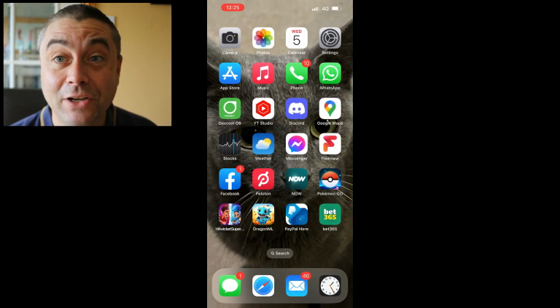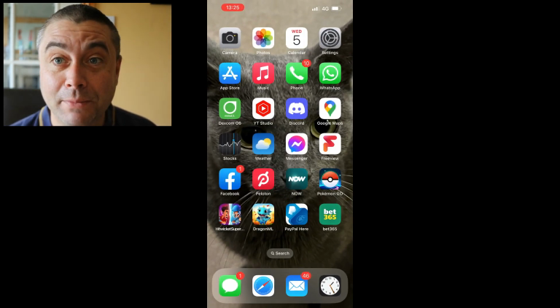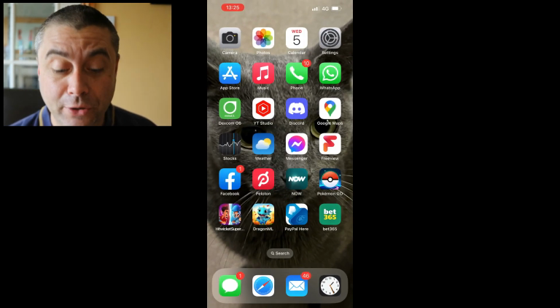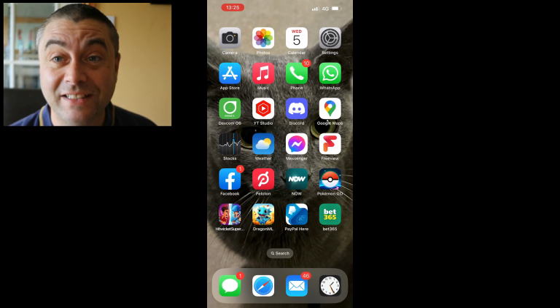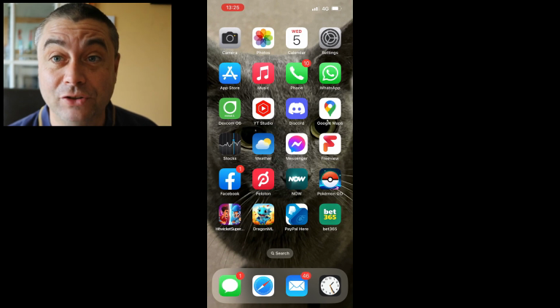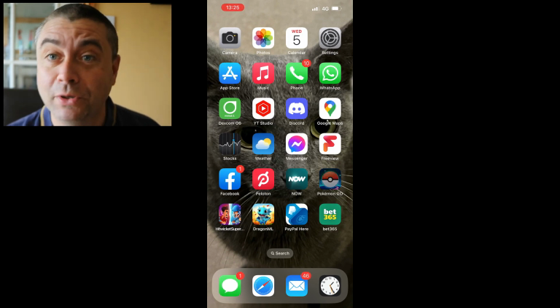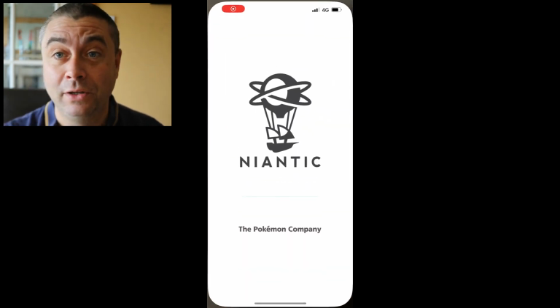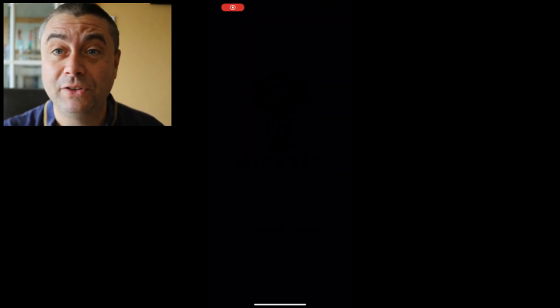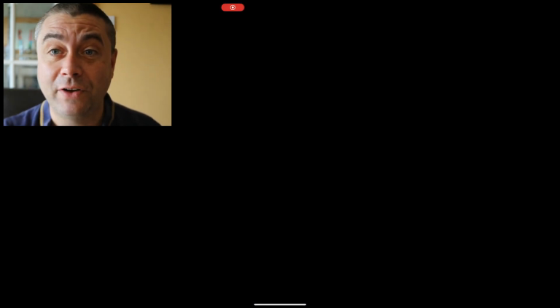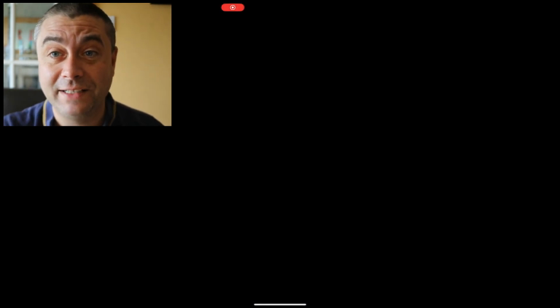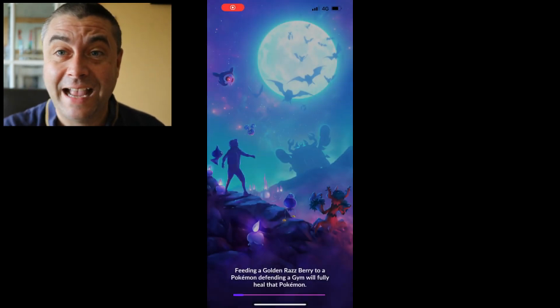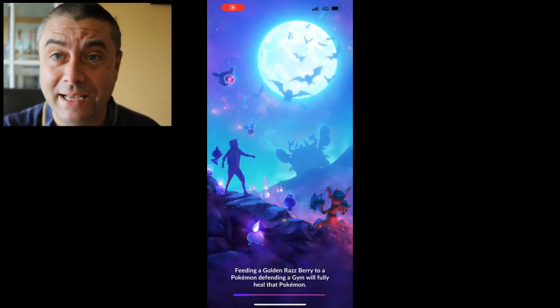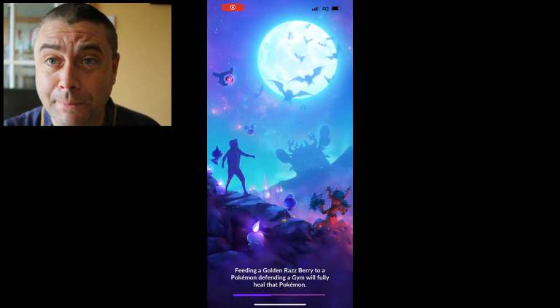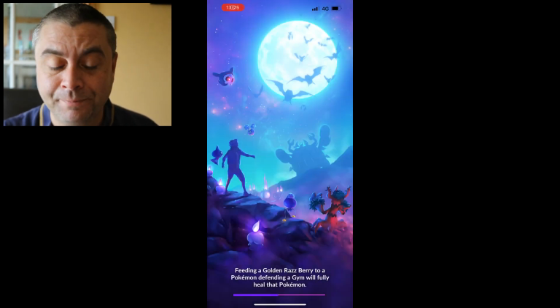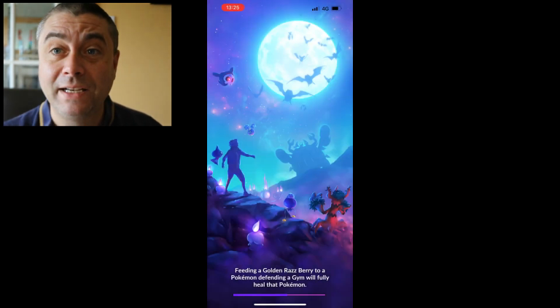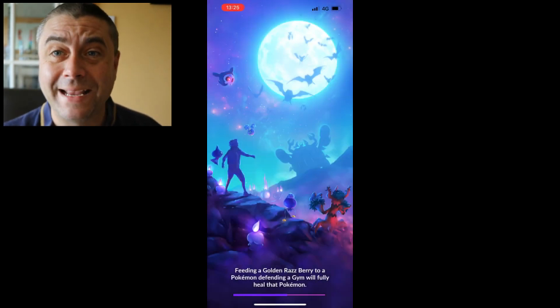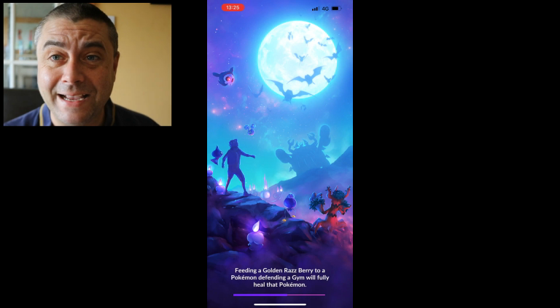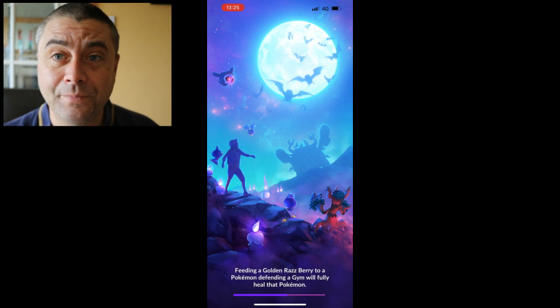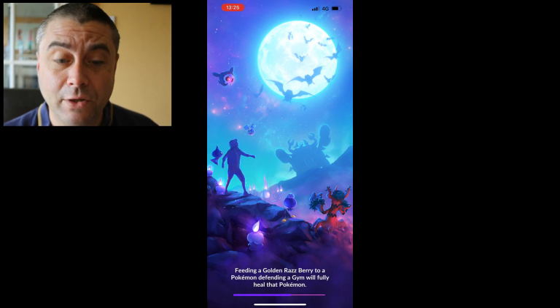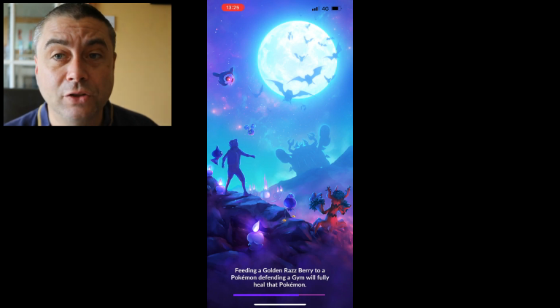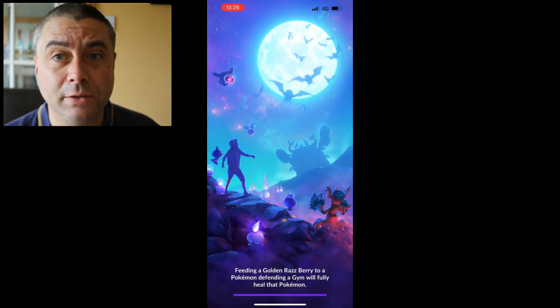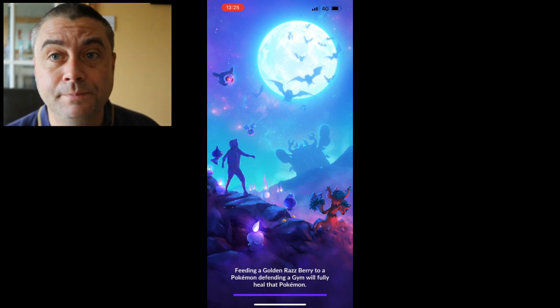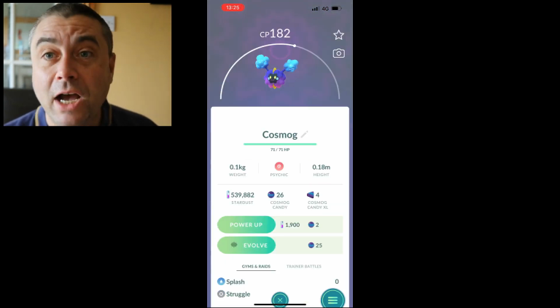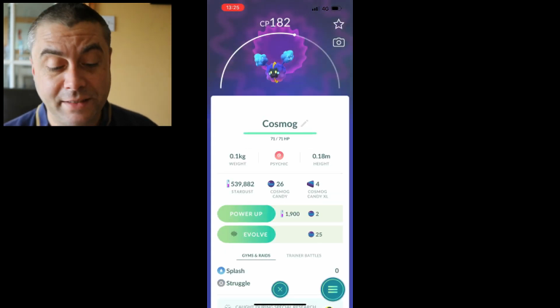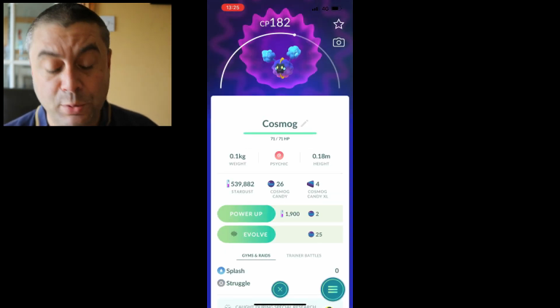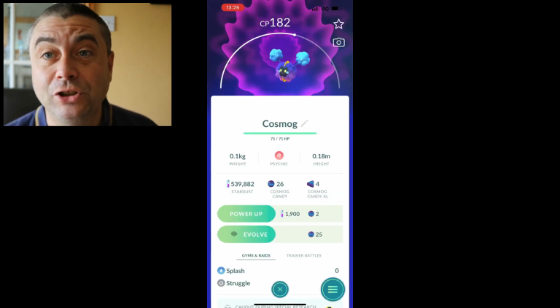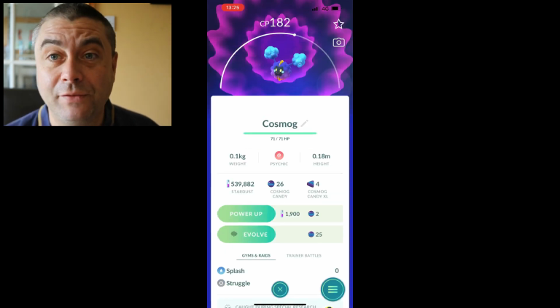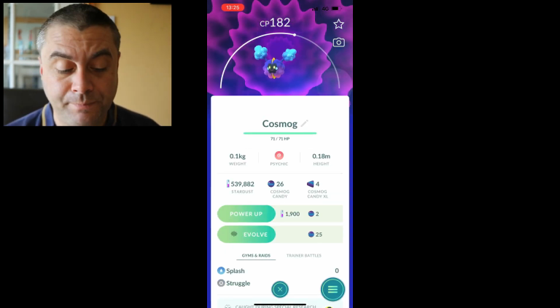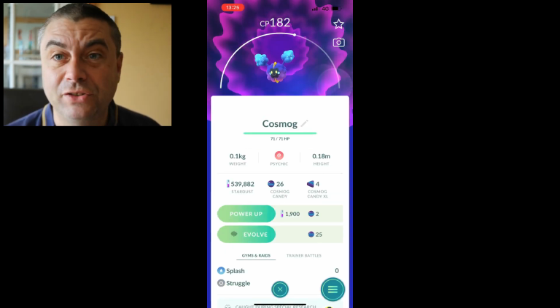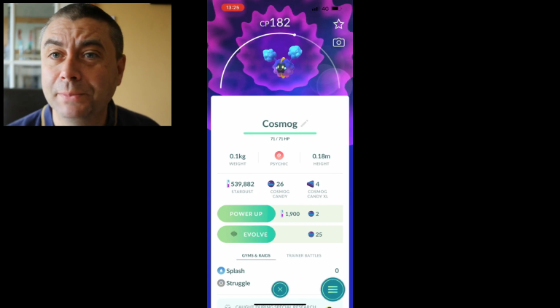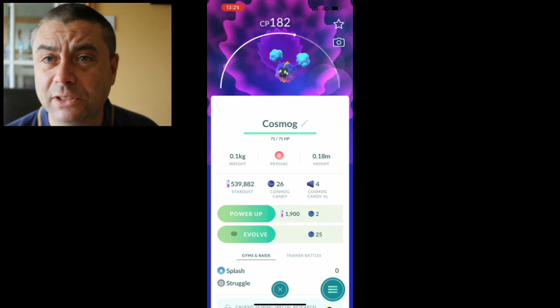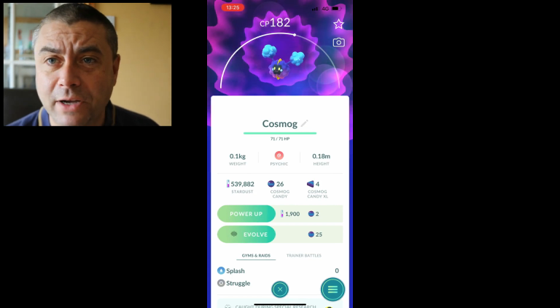After you've gone to Cosmog with the 25 candy and powered it up, go back into Pokemon Go and find Cosmog. Now the evolve button should appear for you. If it doesn't, pop something in the comments below and I'll help you out.